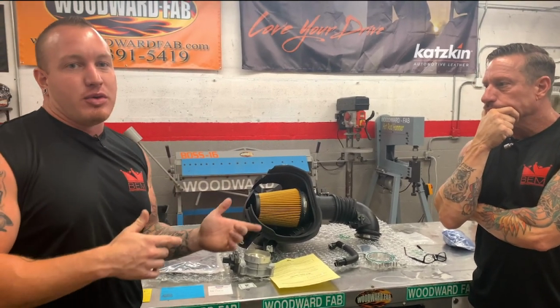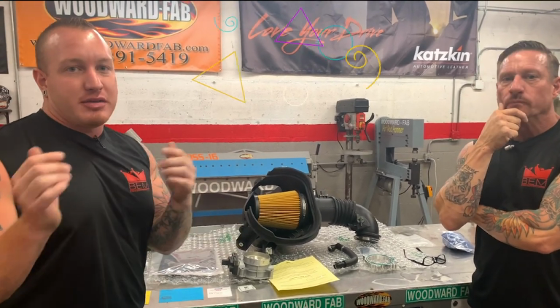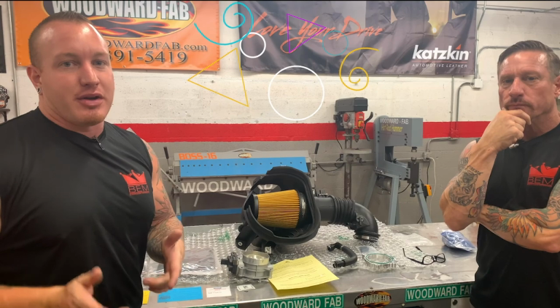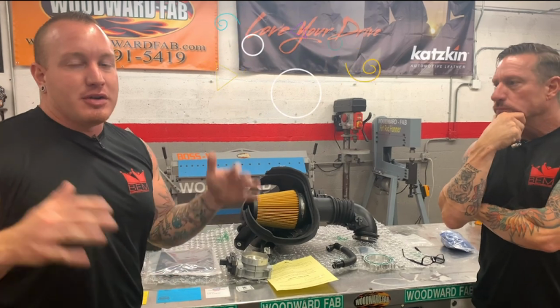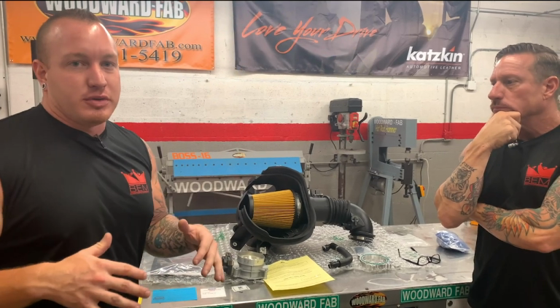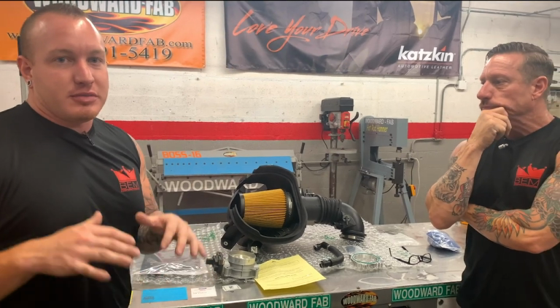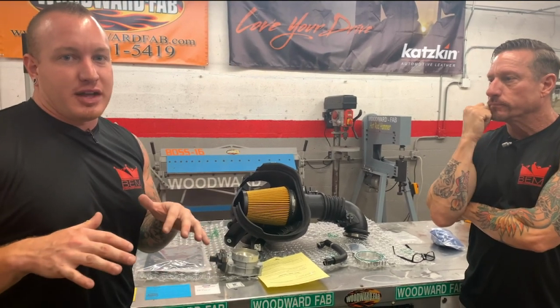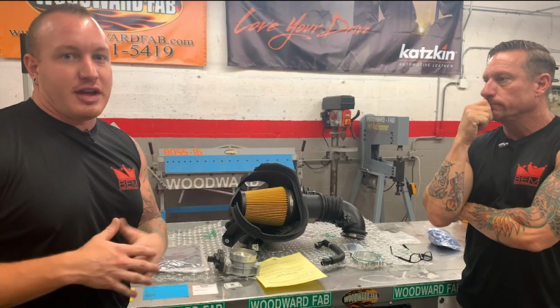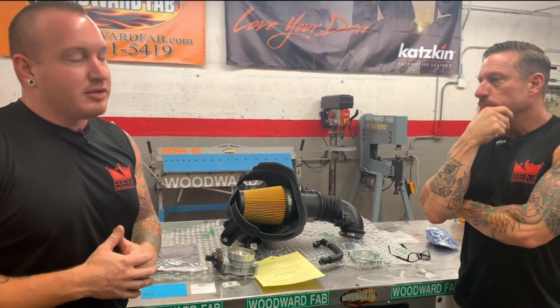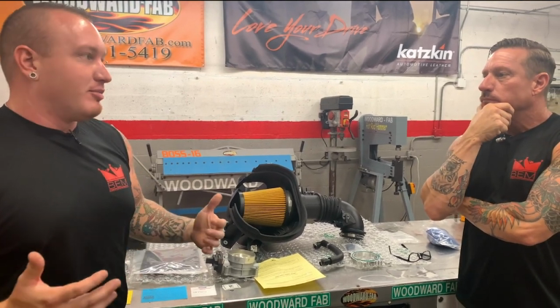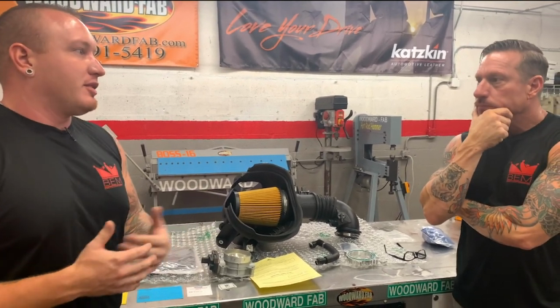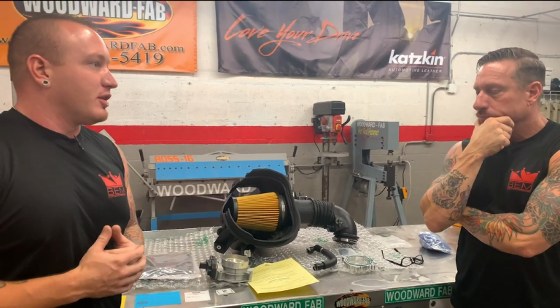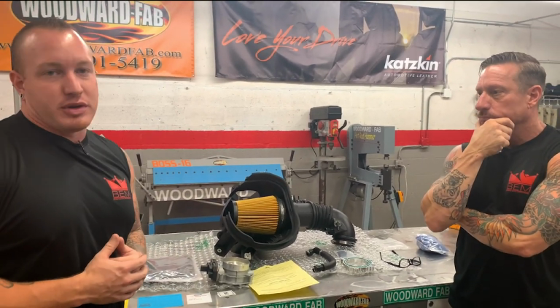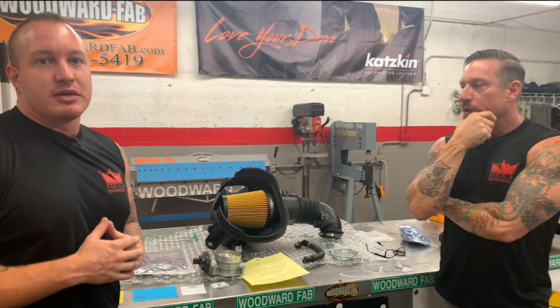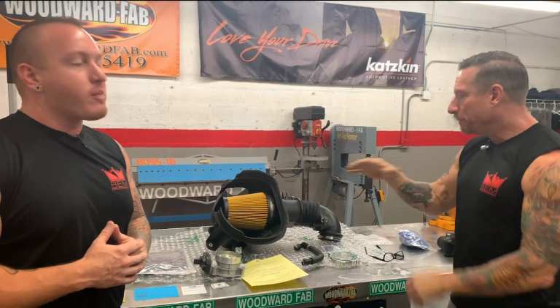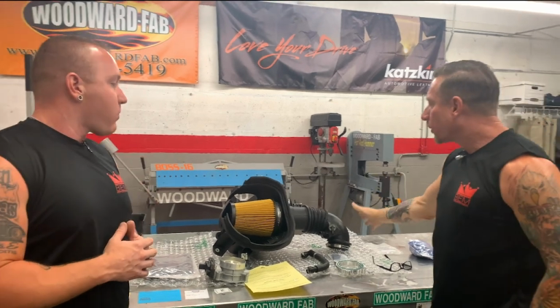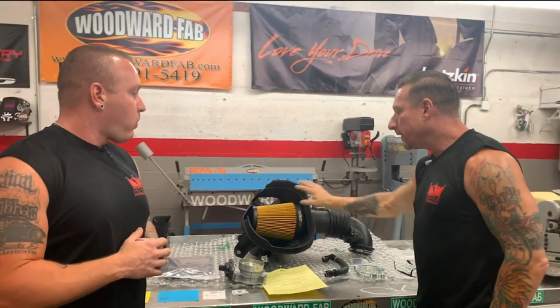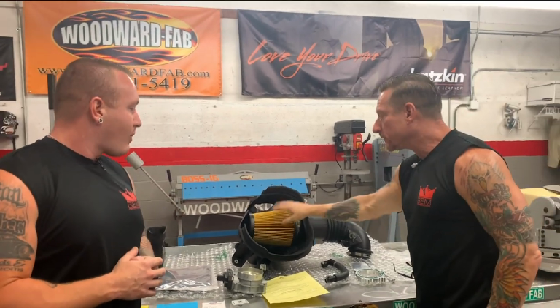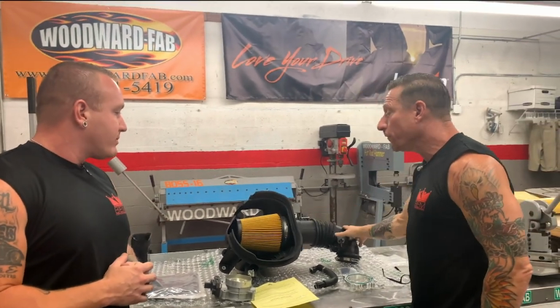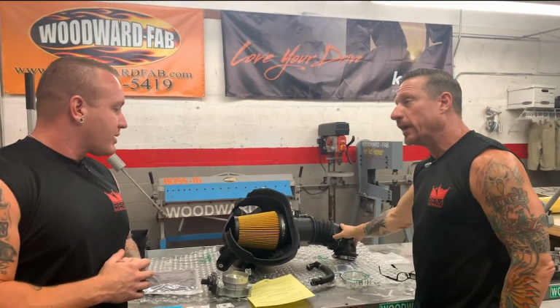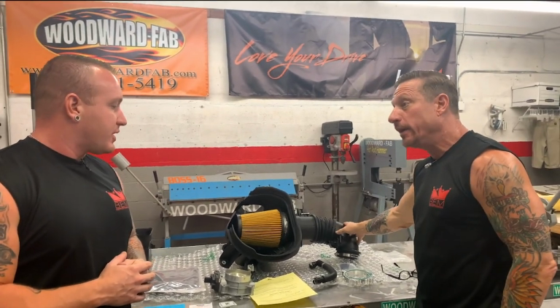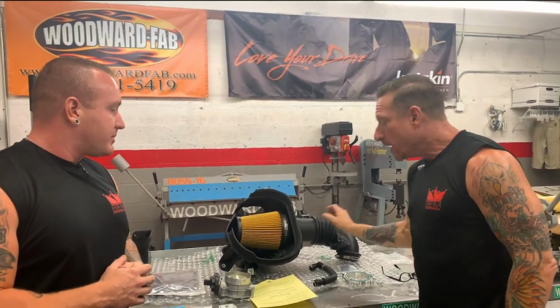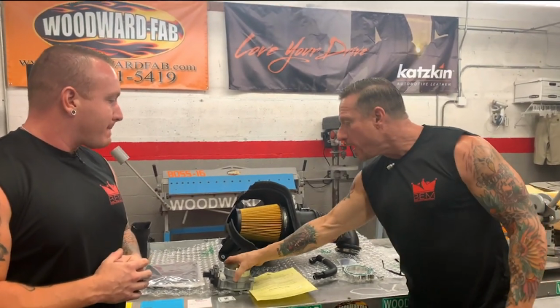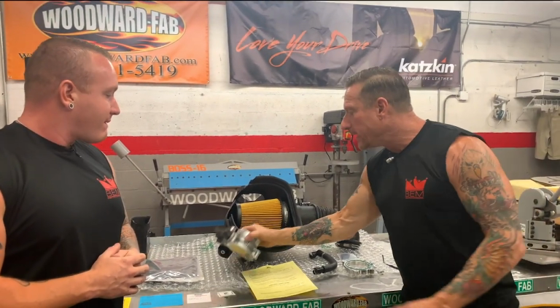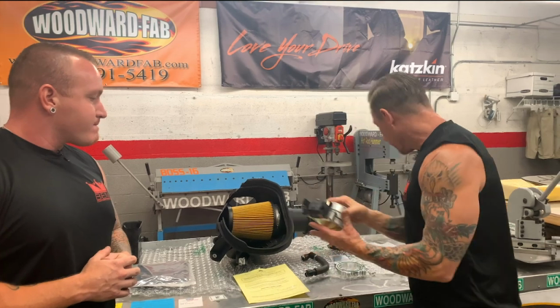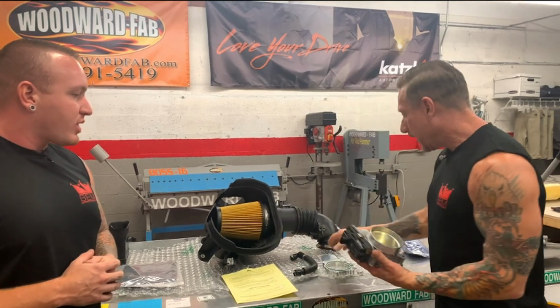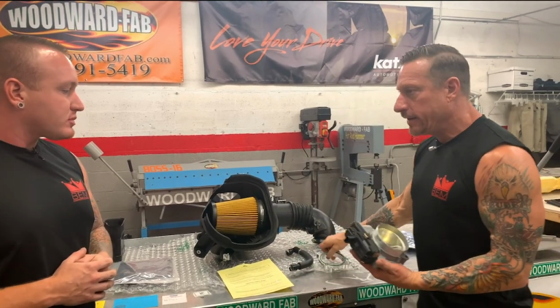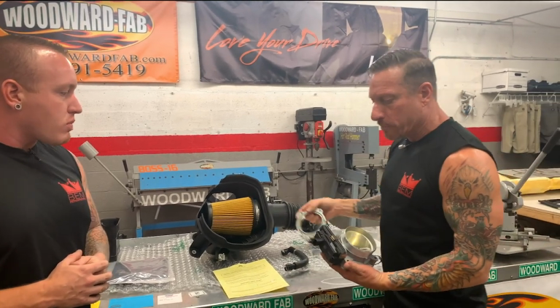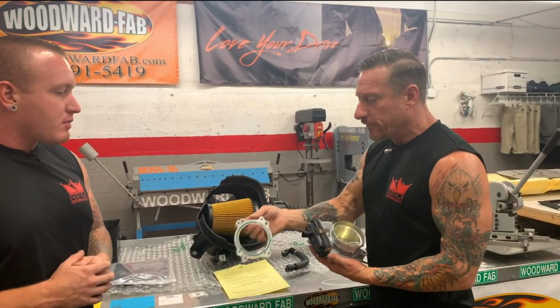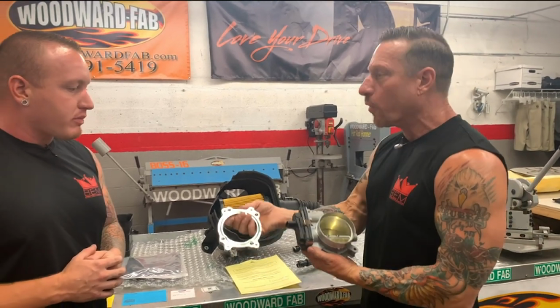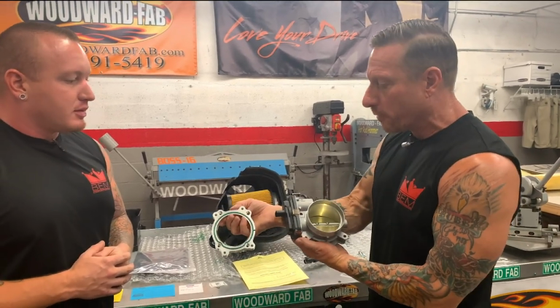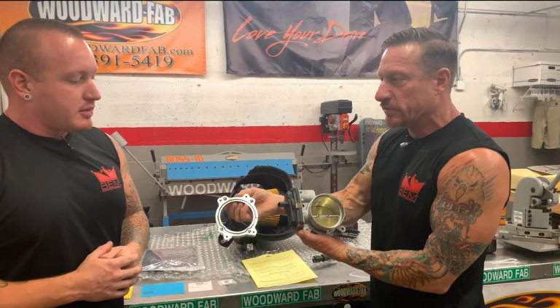More air in, more air out, more fuel to the system, little advancements on the timing tables, and boom, you've got yourself a good 30-40 horsepower. So this is the cold air intake itself right here.